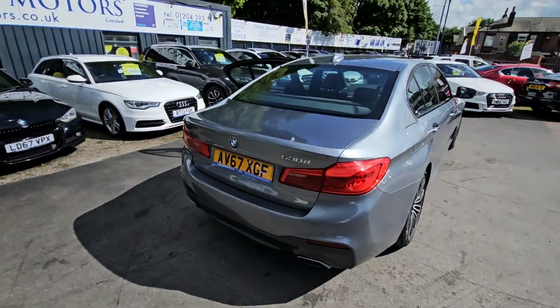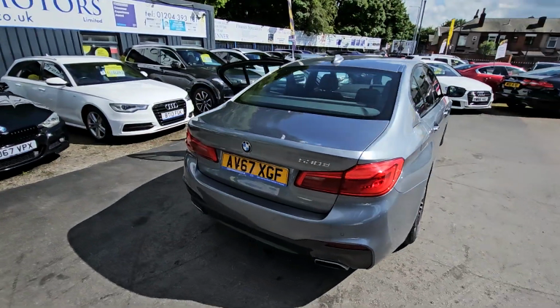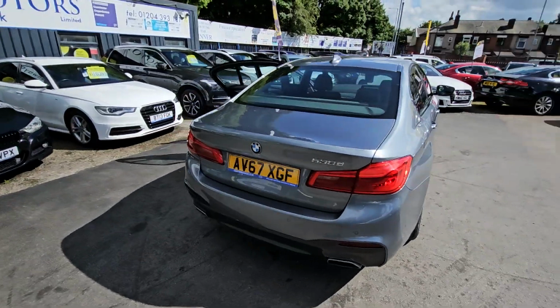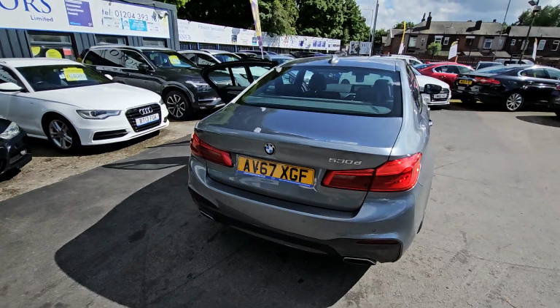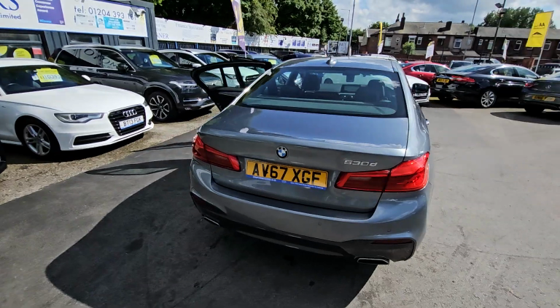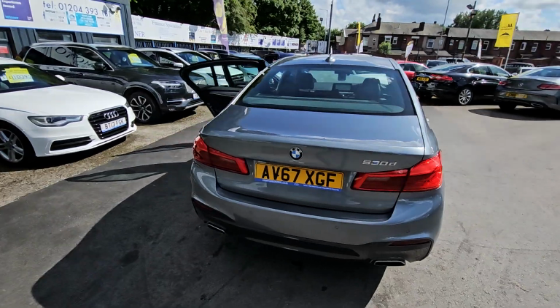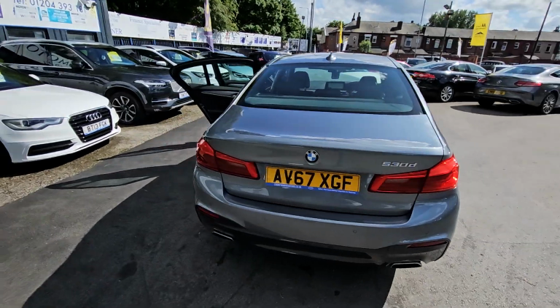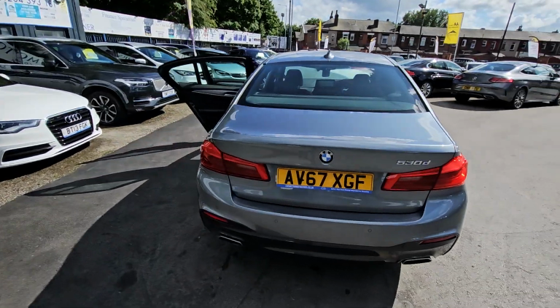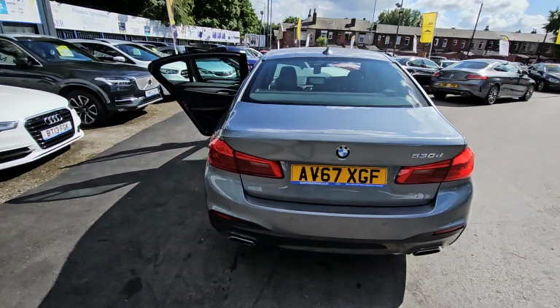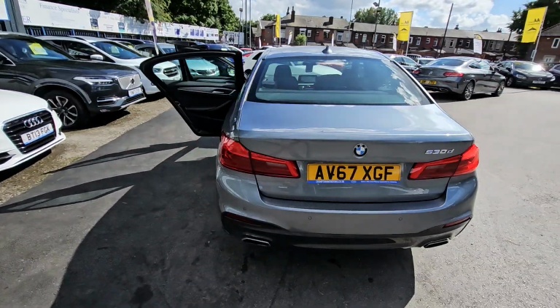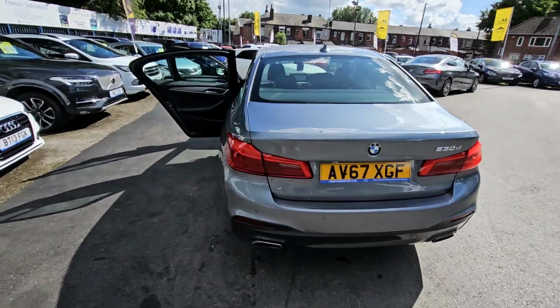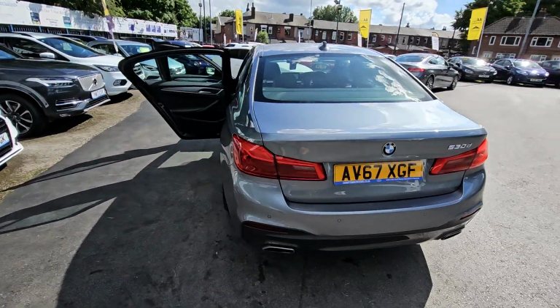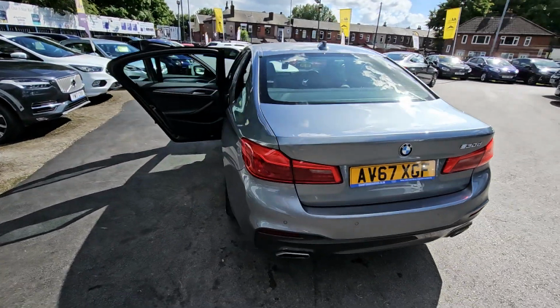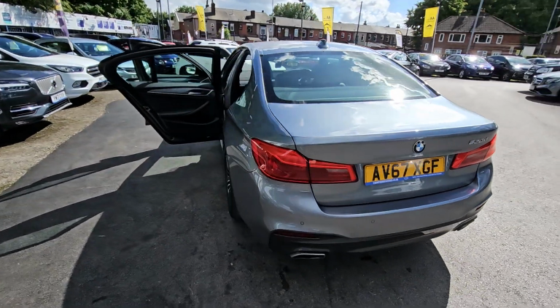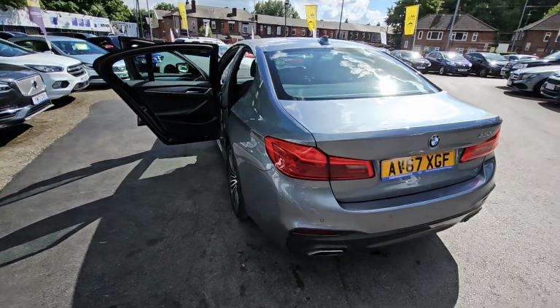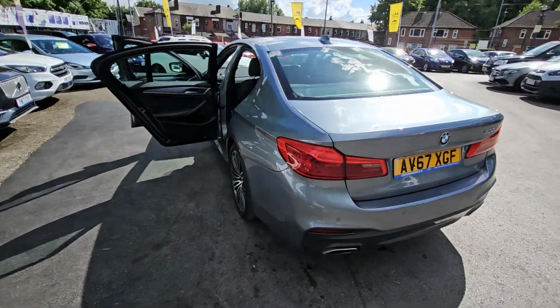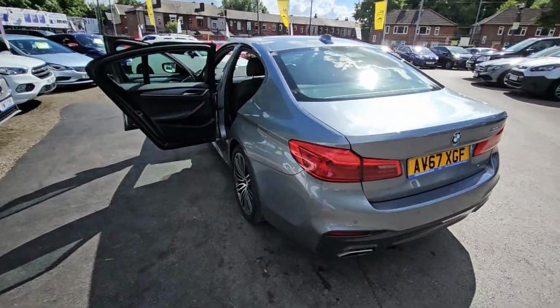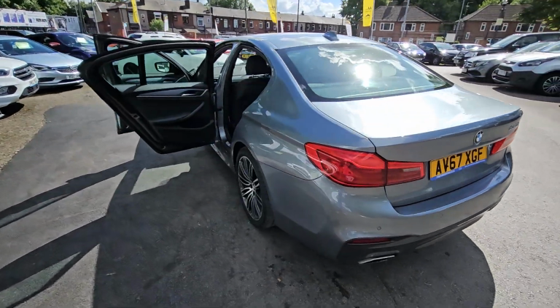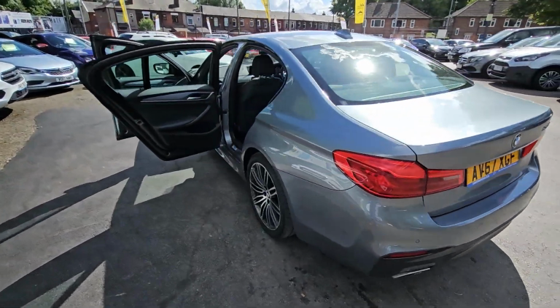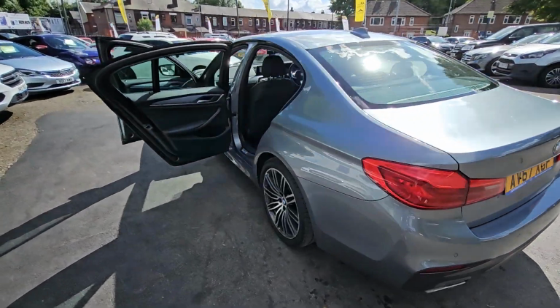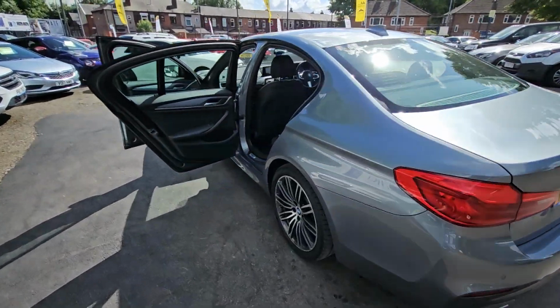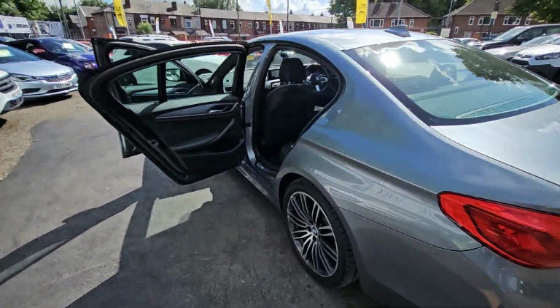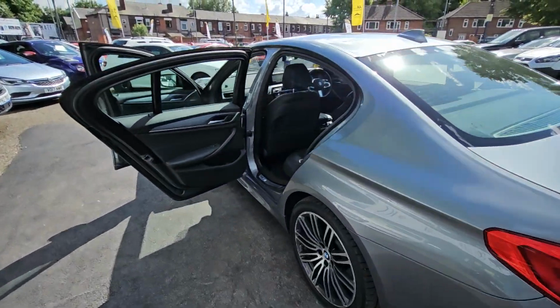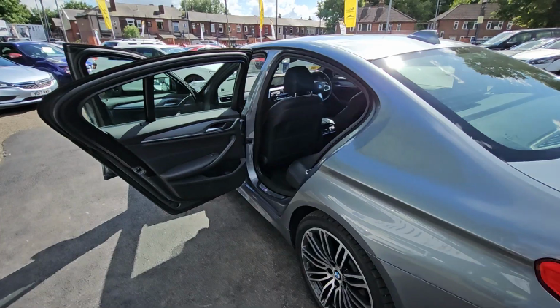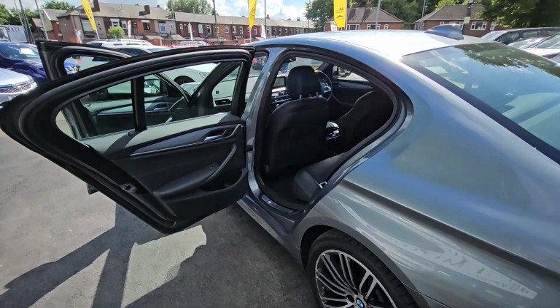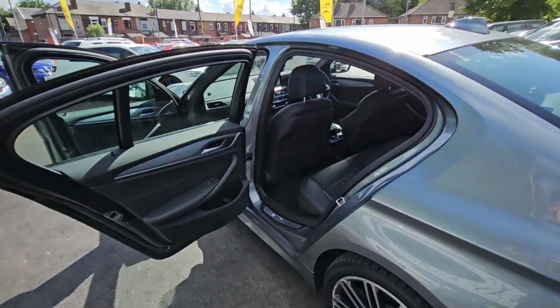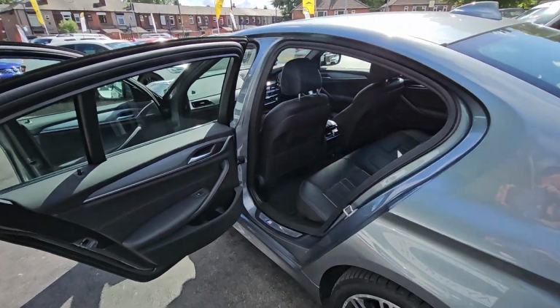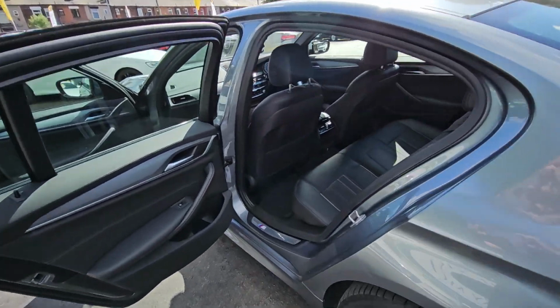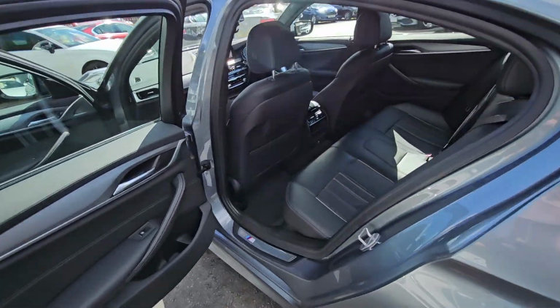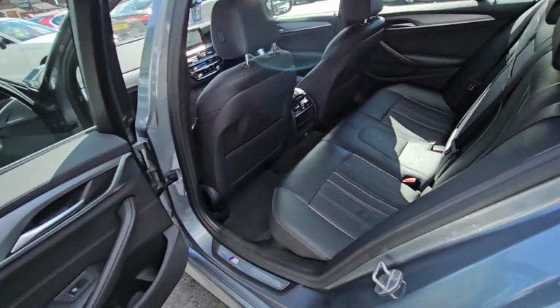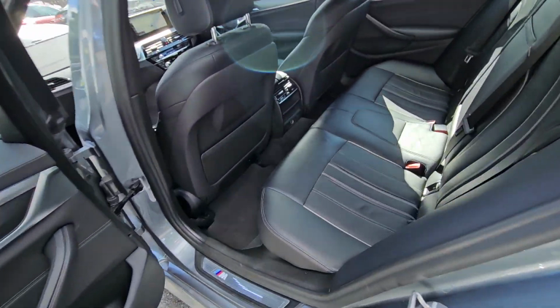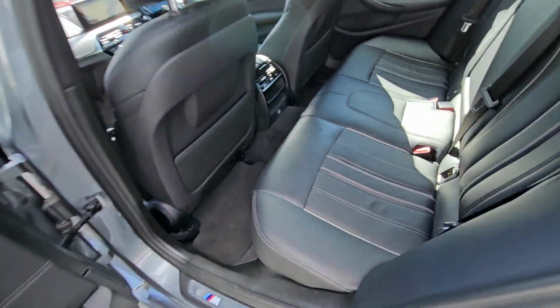Hi everyone, it's Braden at Cromptoway Maltors and this is our latest arrival. This is a stunning 2017 67 plate BMW 530d.